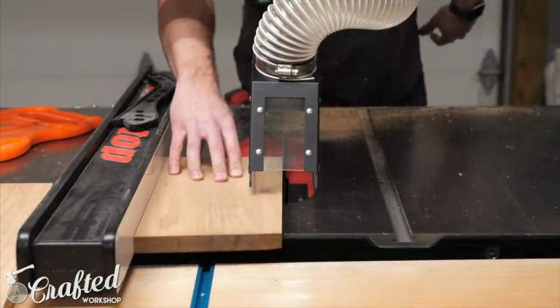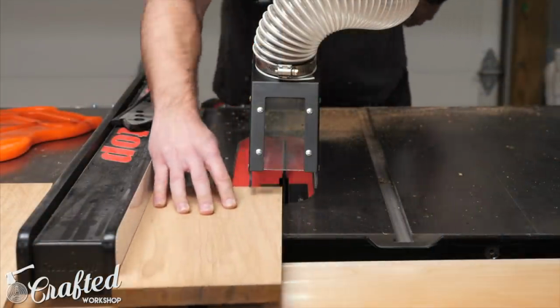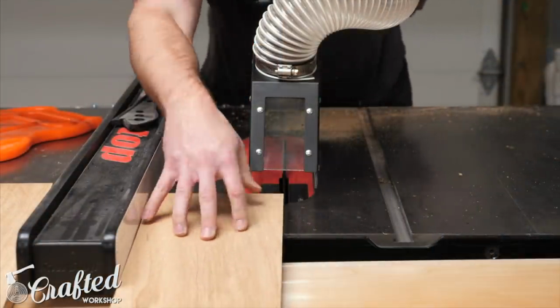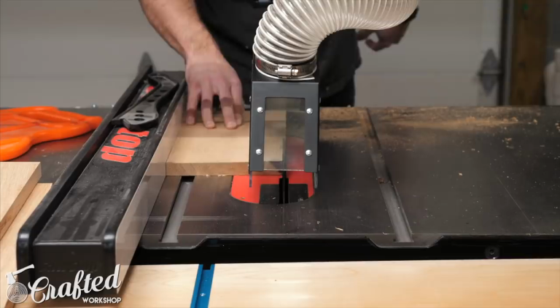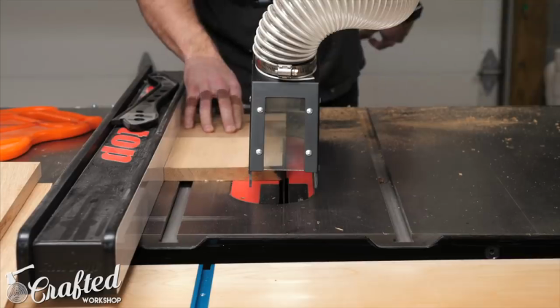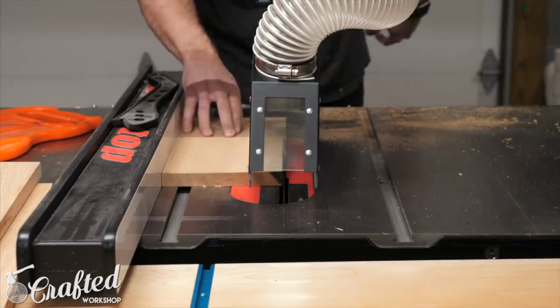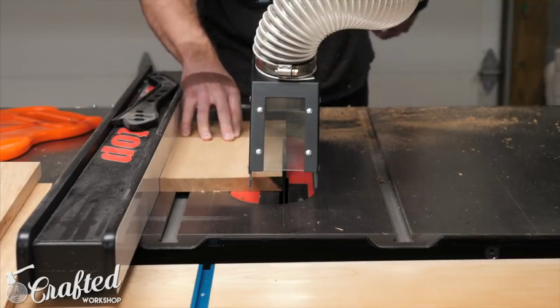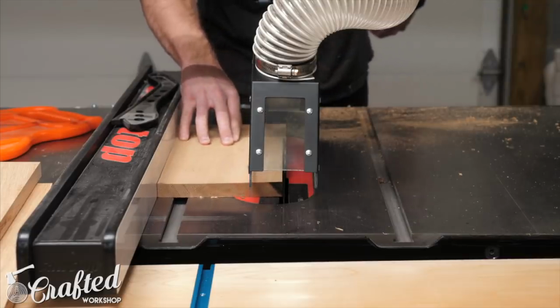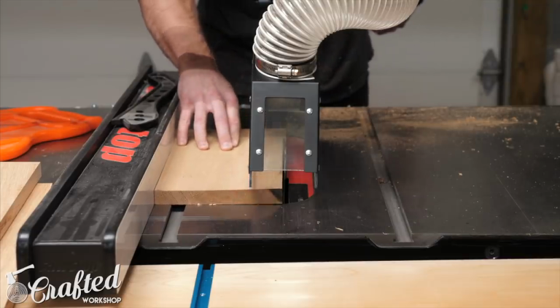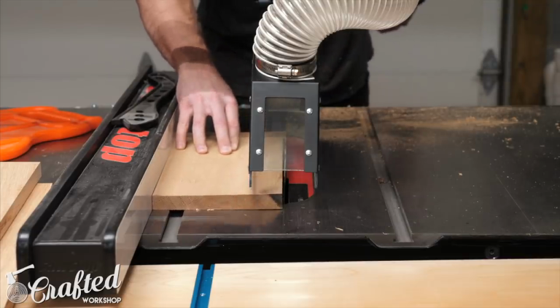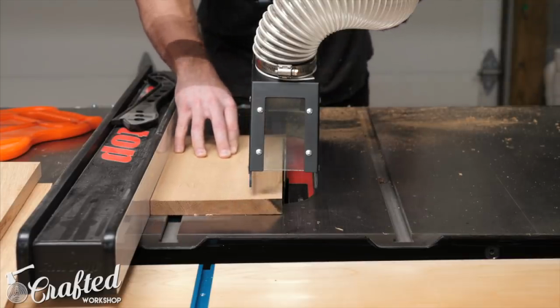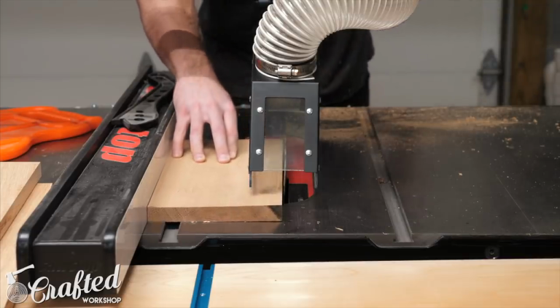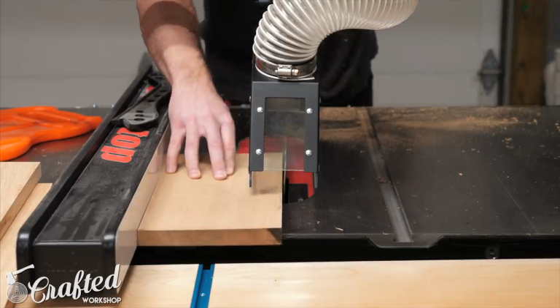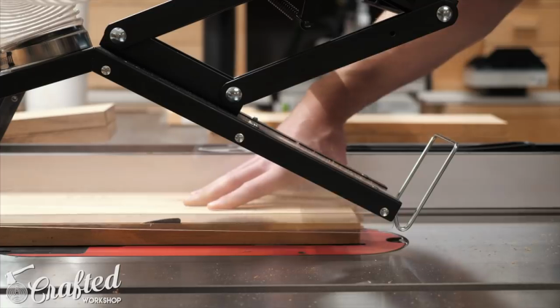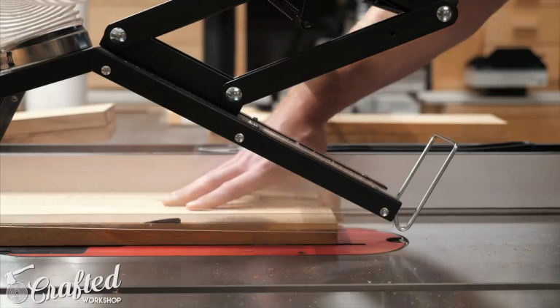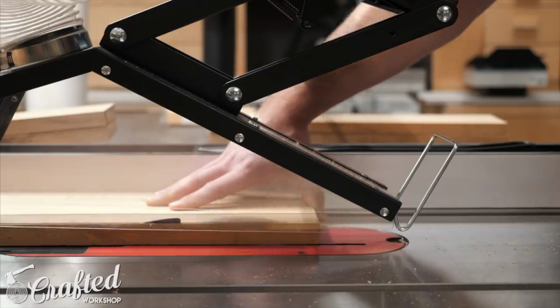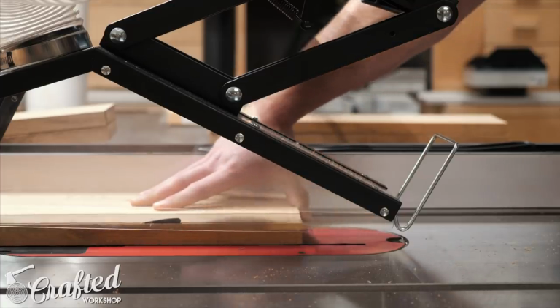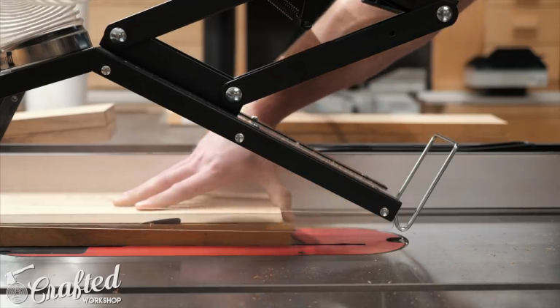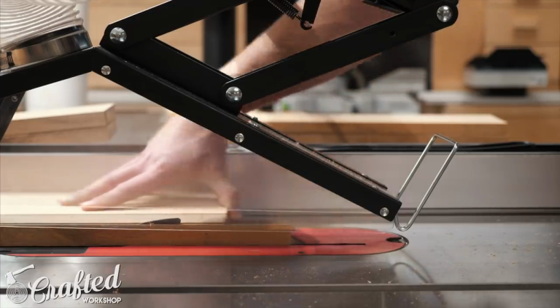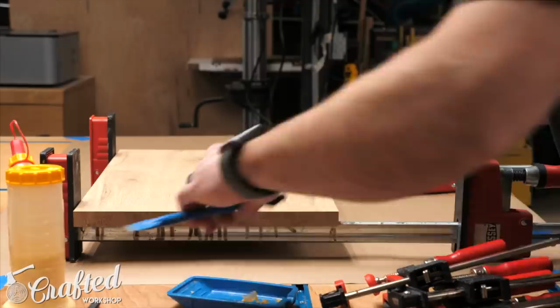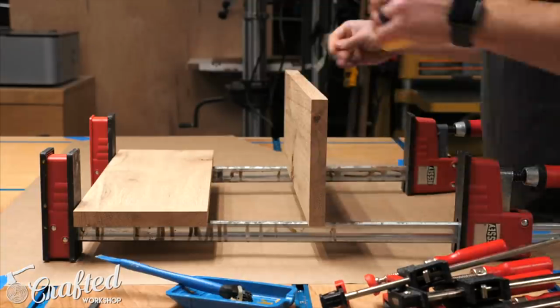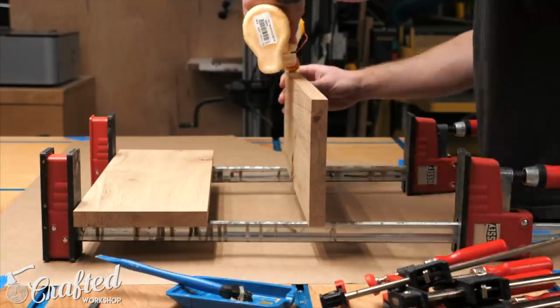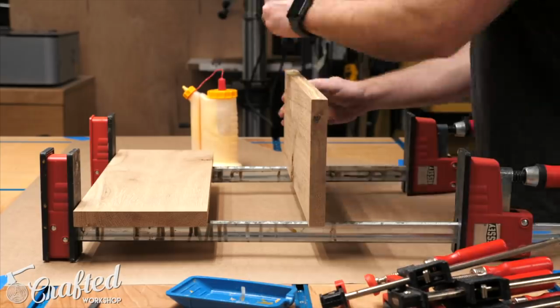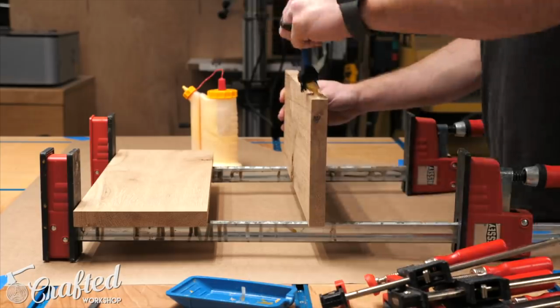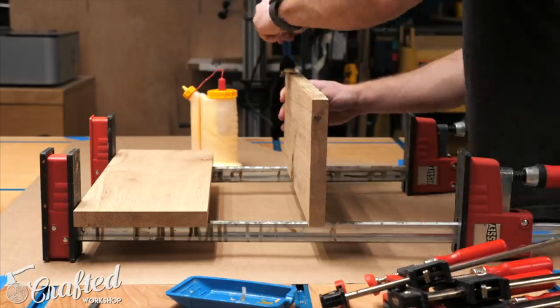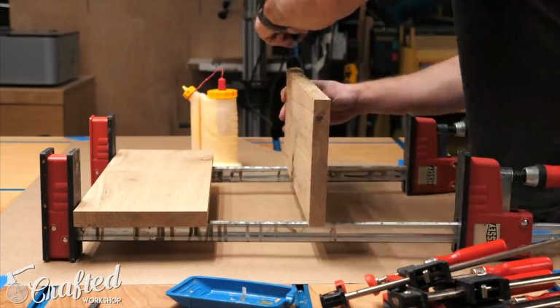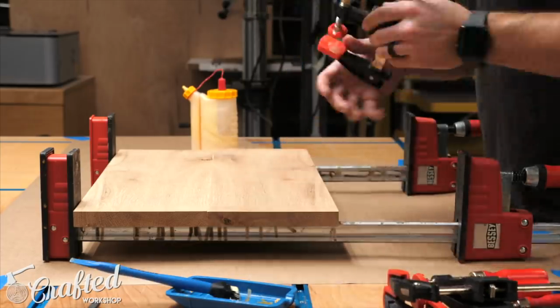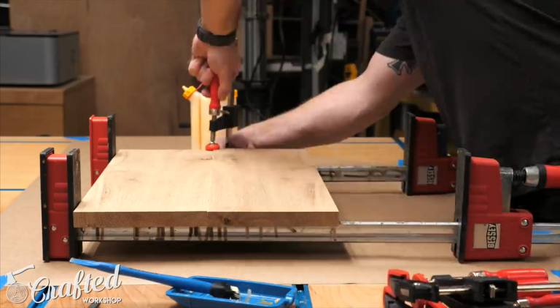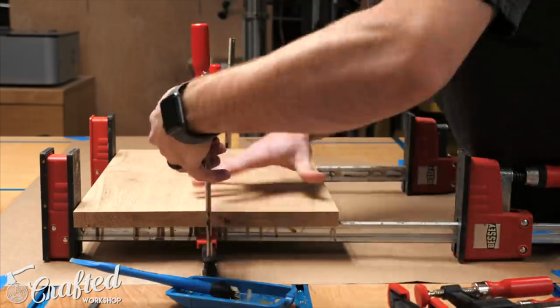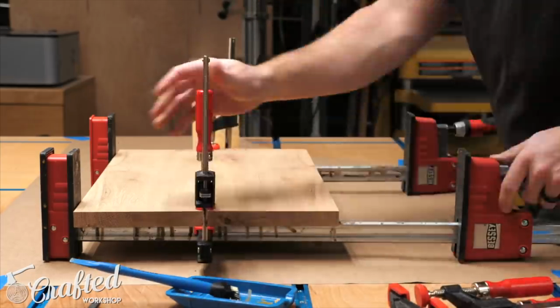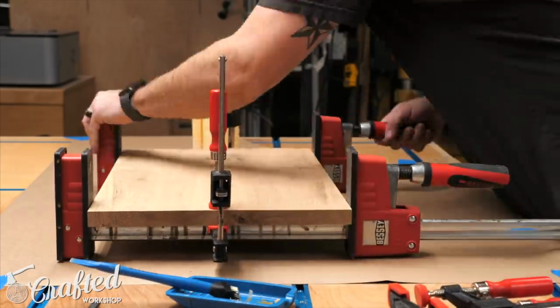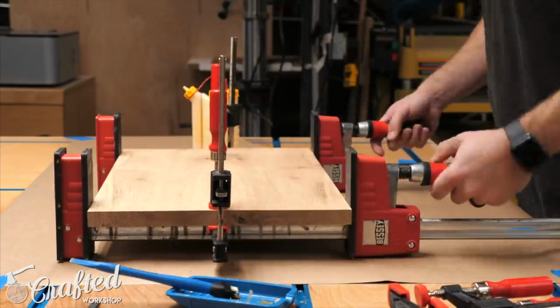Once I had my pieces down to roughly 3-quarters of an inch thick I ripped them to rough width at the table saw, making sure to leave a little extra width for final trimming later on. With my pieces at their rough size I glued them up into panels, making sure they stayed nice and flat during the glue-up.